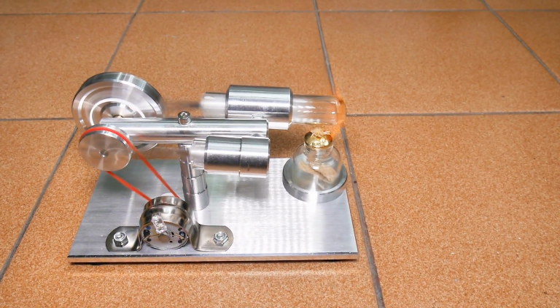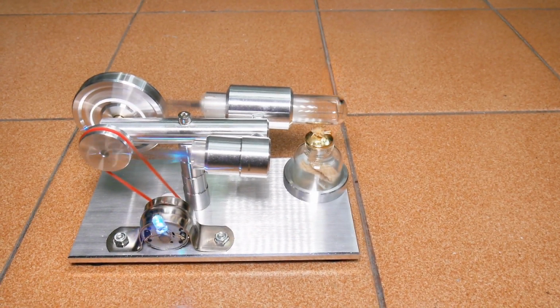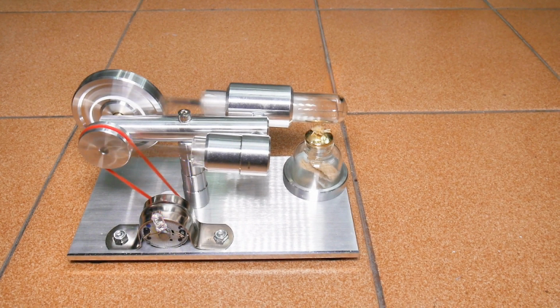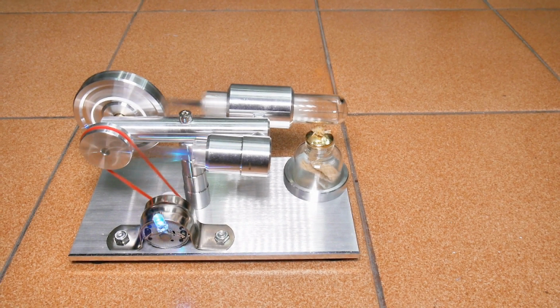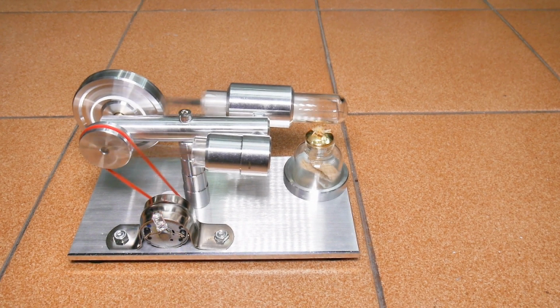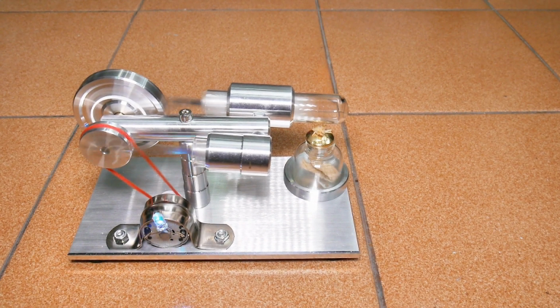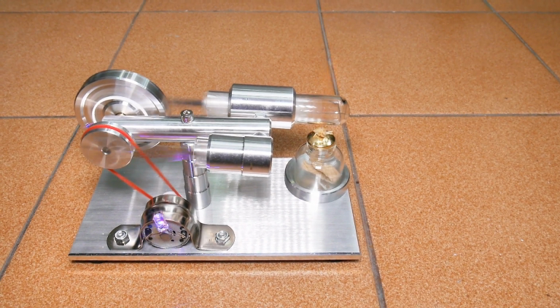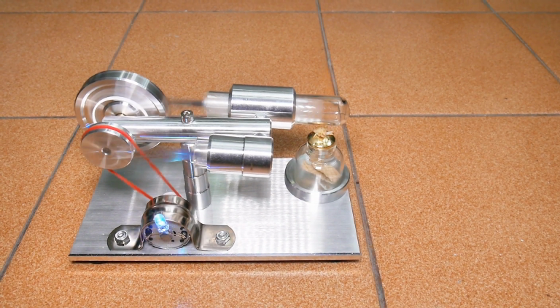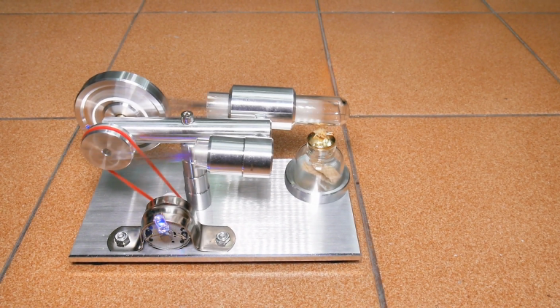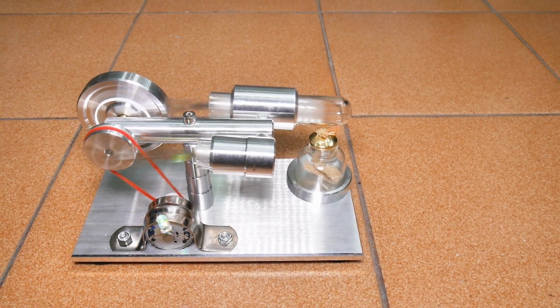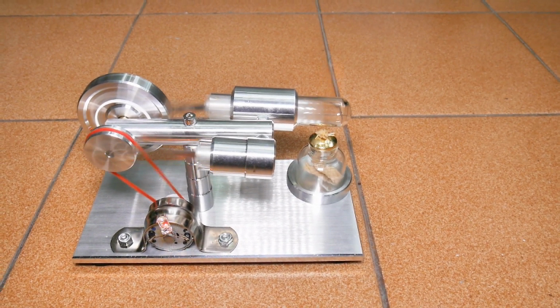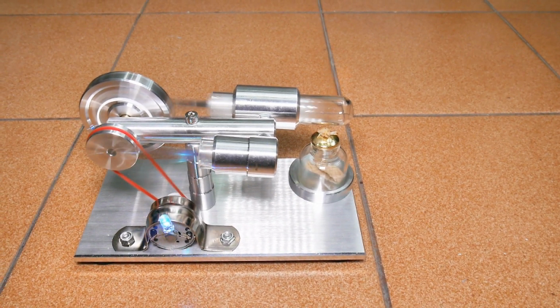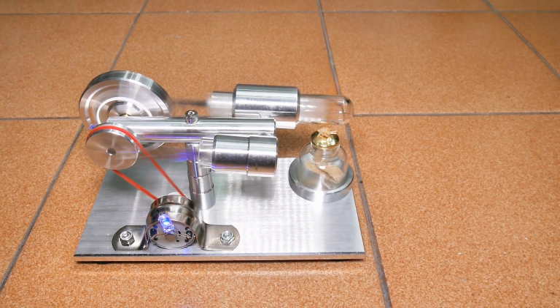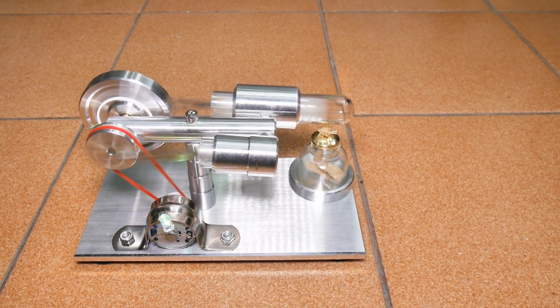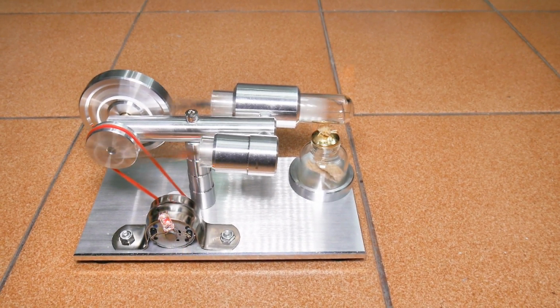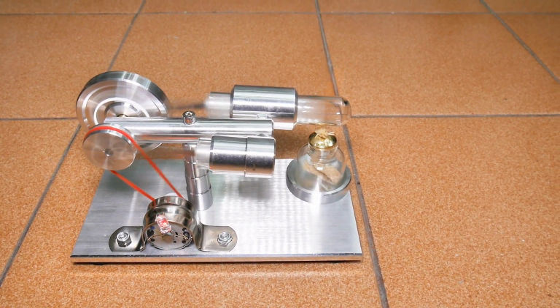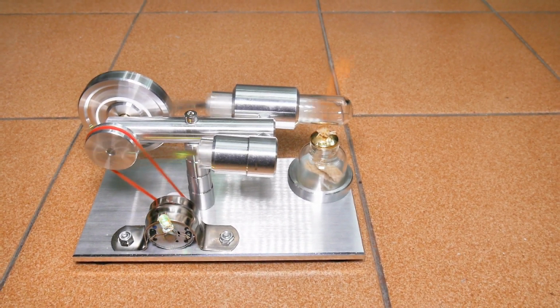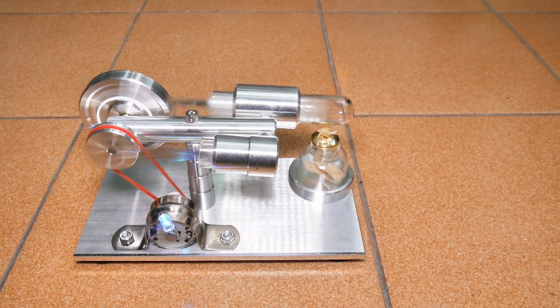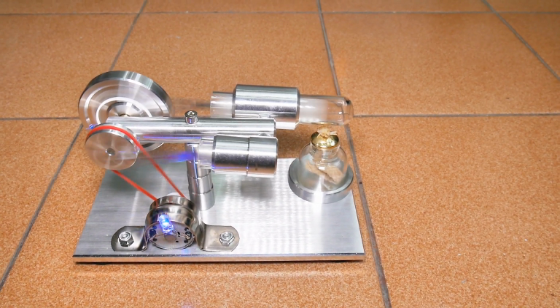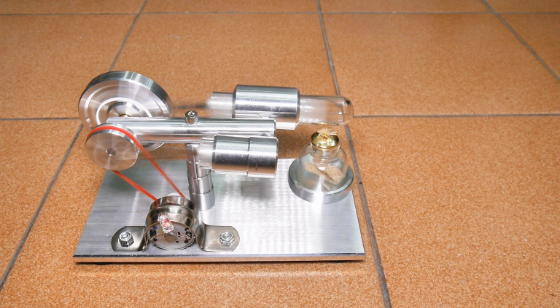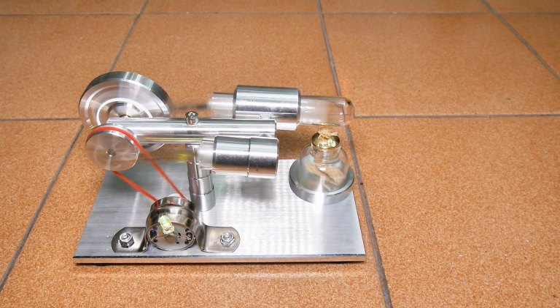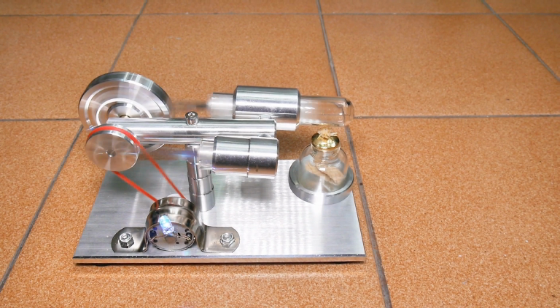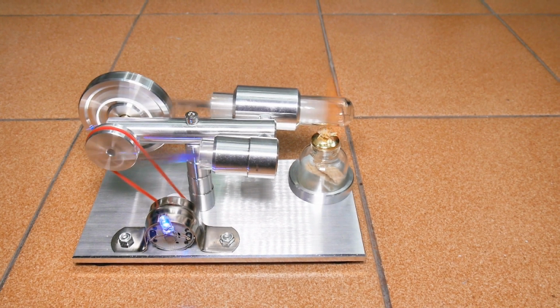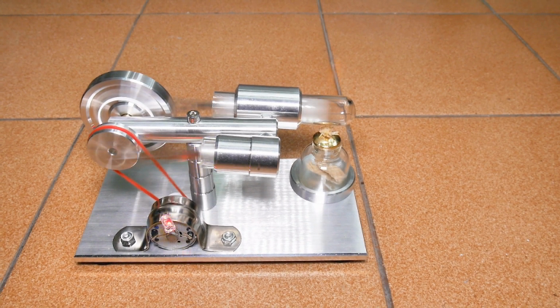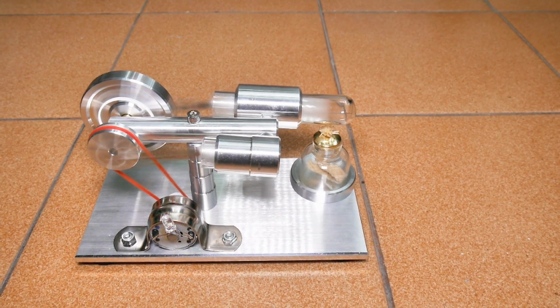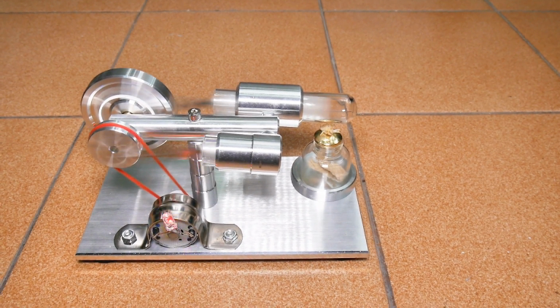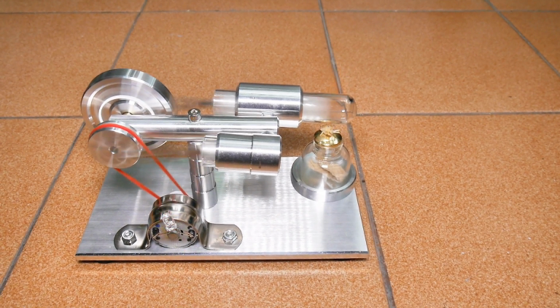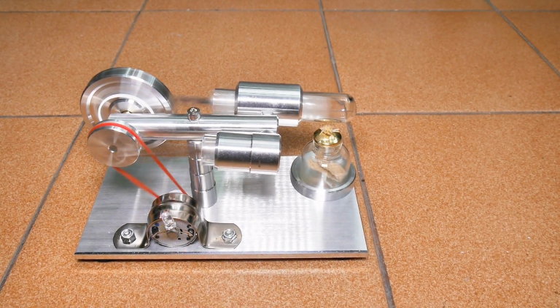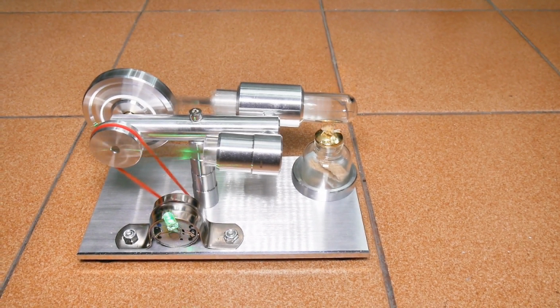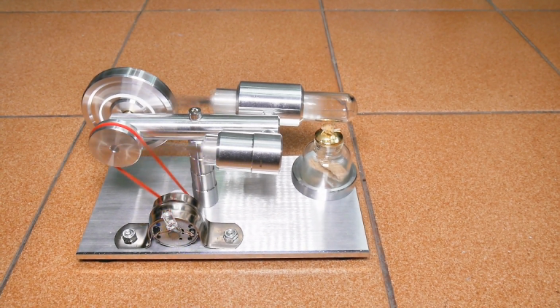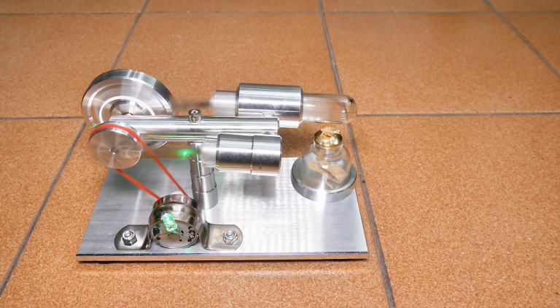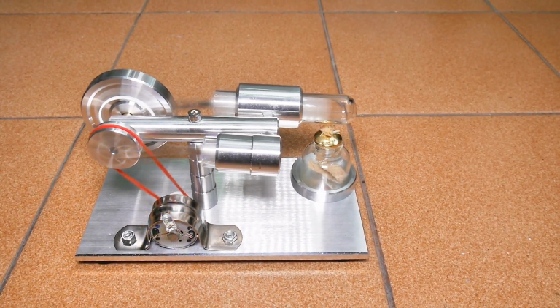Well, that's it for this video on this Stirling engine with a generator. I hope you find it useful and interesting in your Stirling engine experimentation.